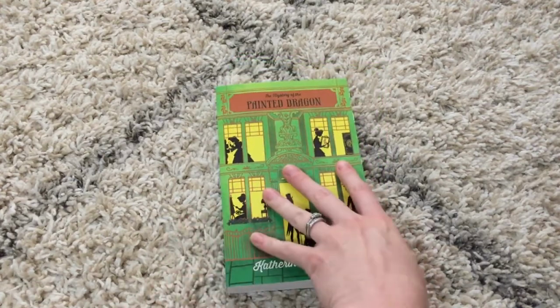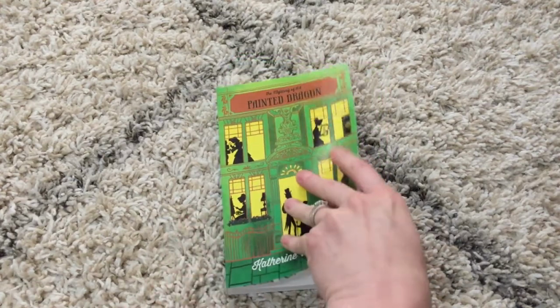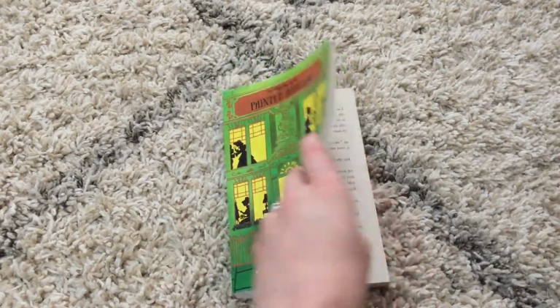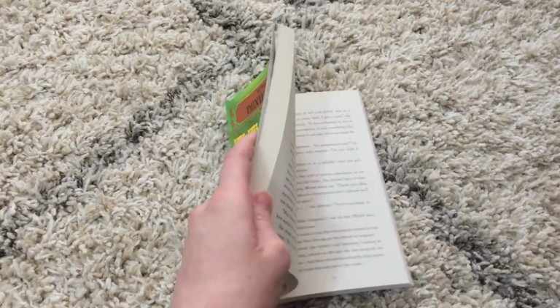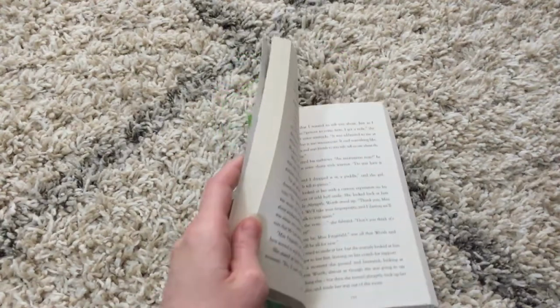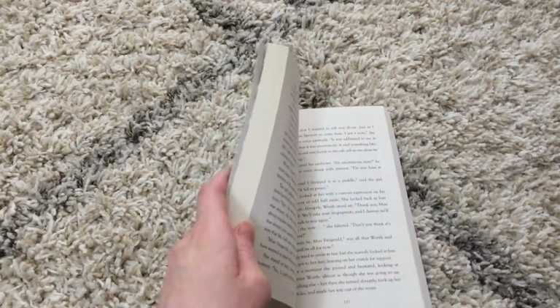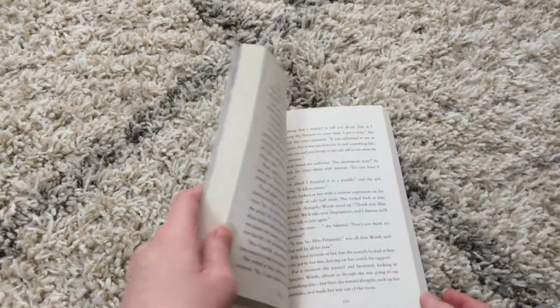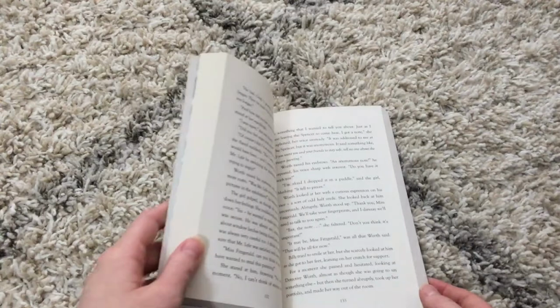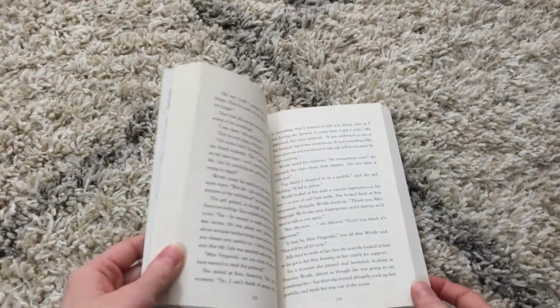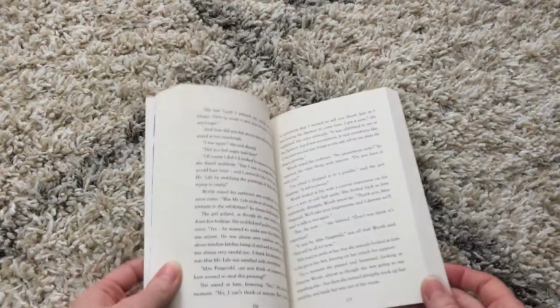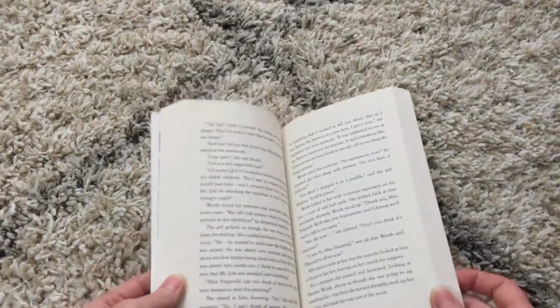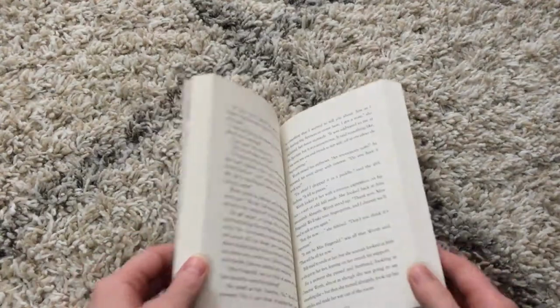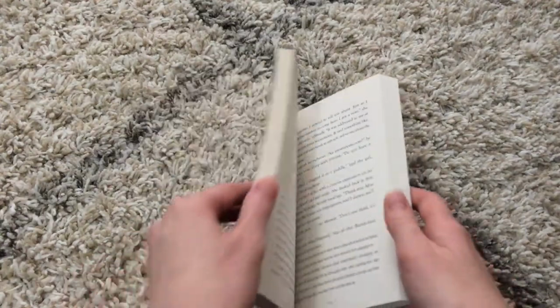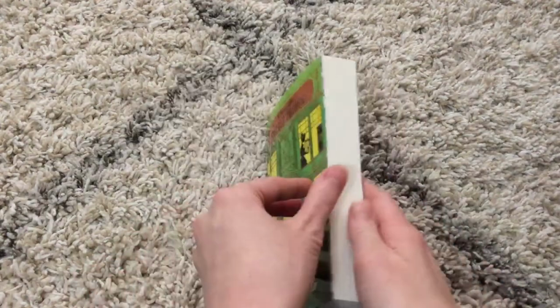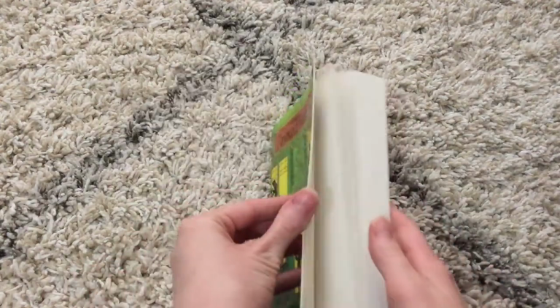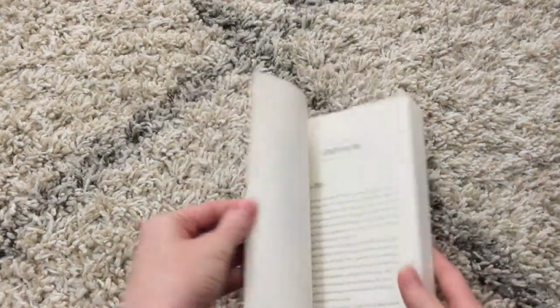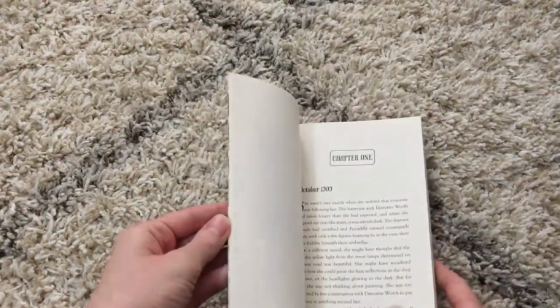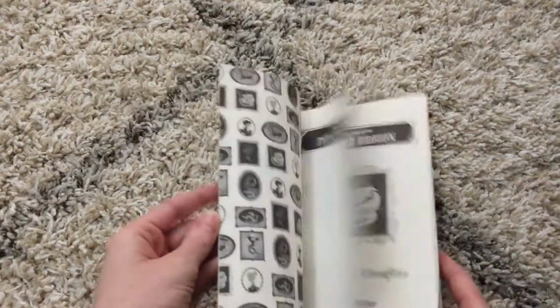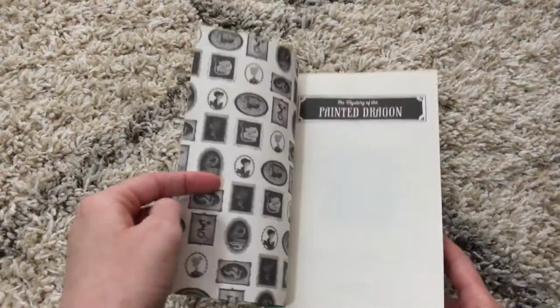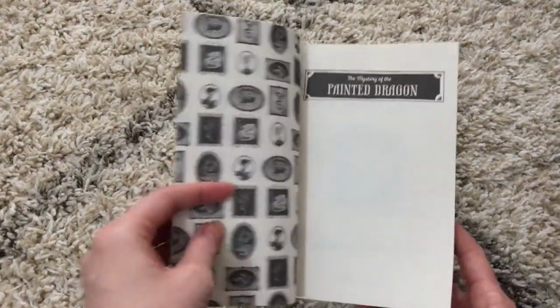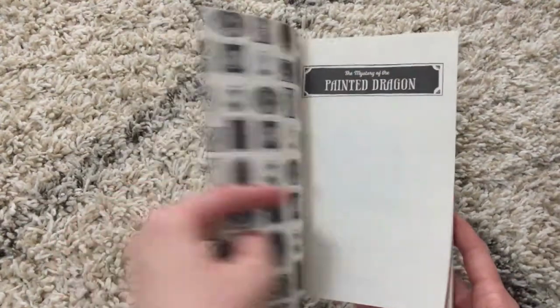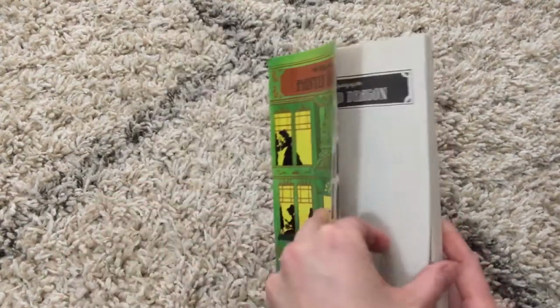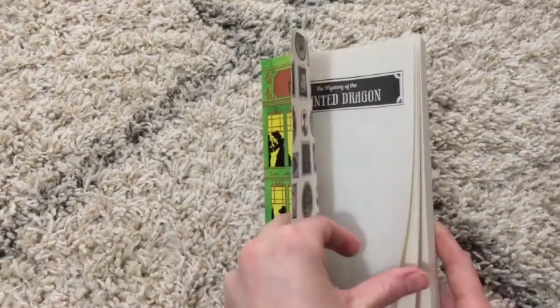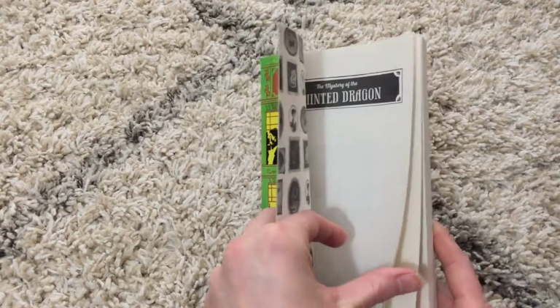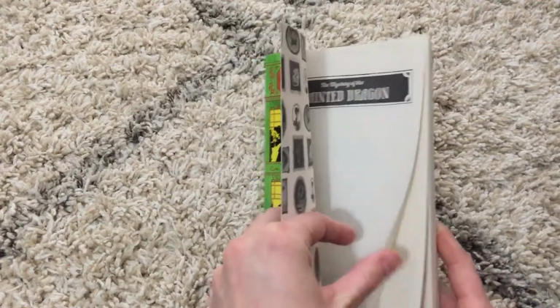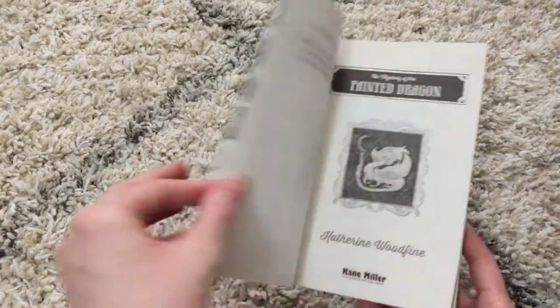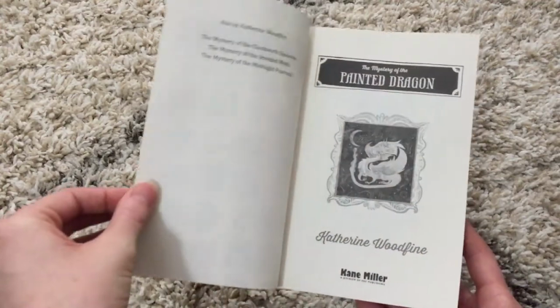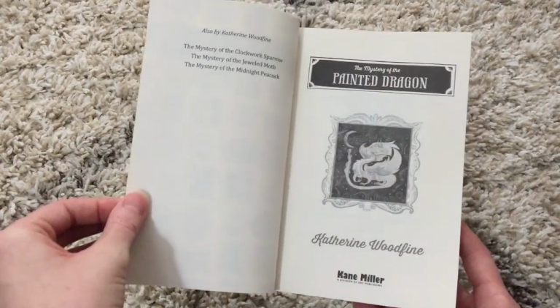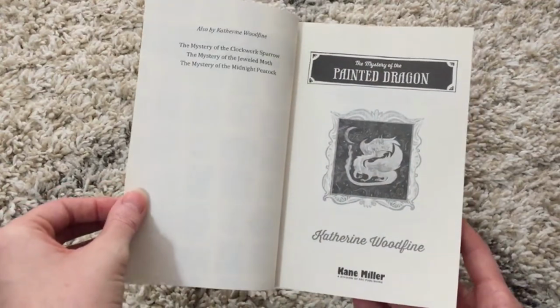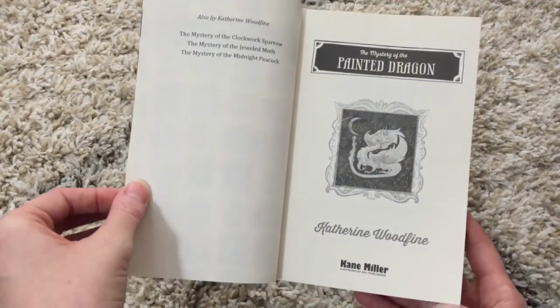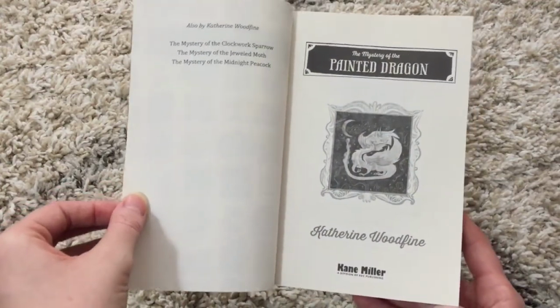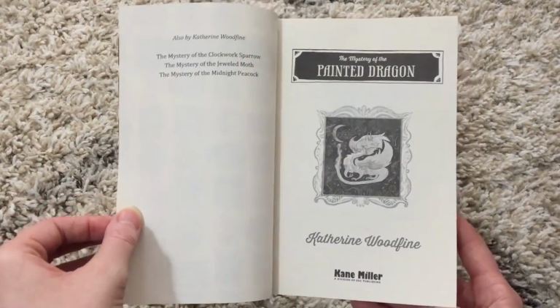This is still taking place in the Edwardian time period in England. We're still with Sophie and Lil, and we're at Sinclair's.